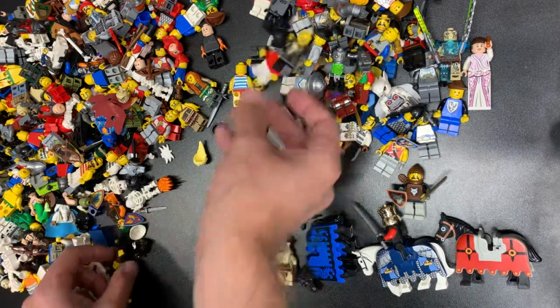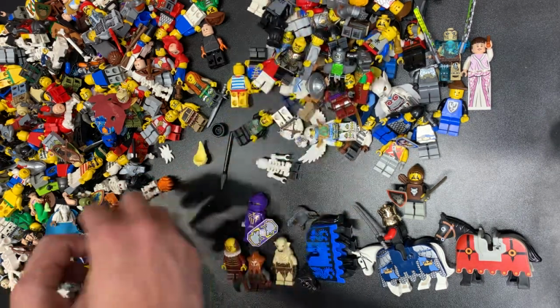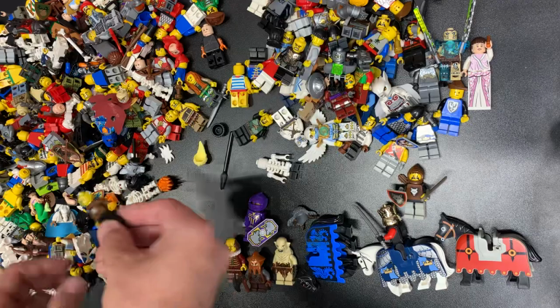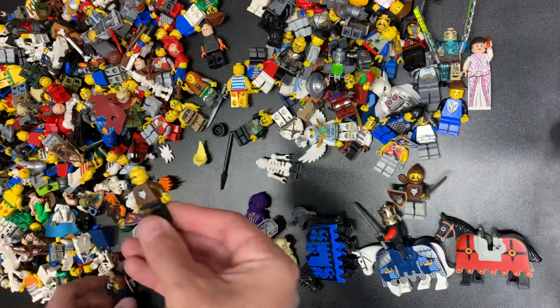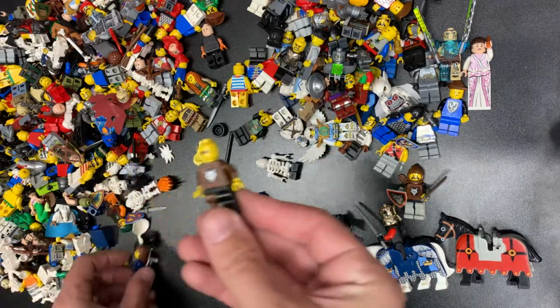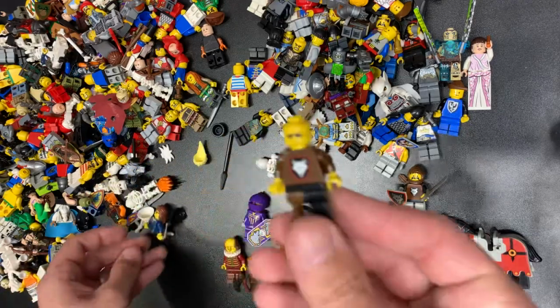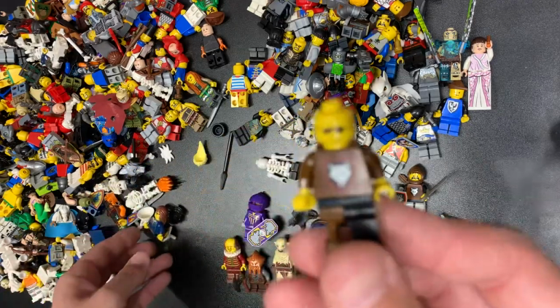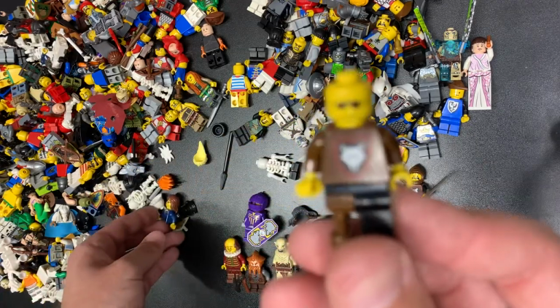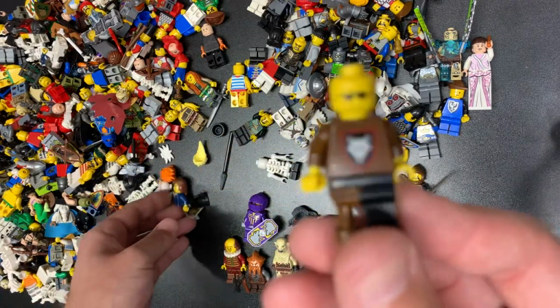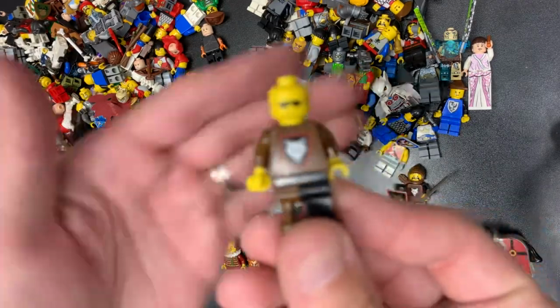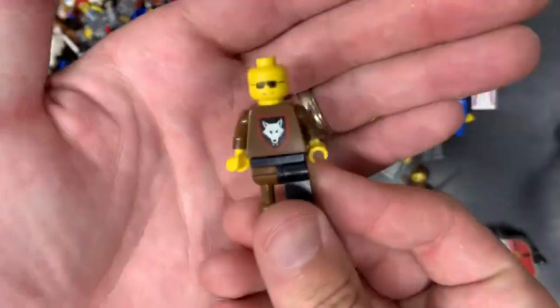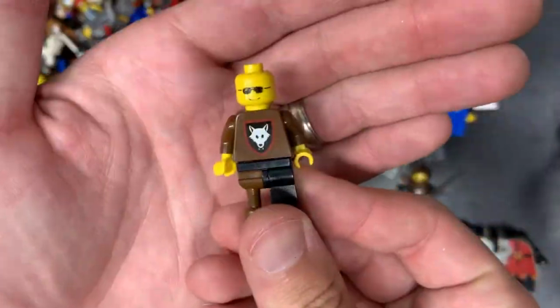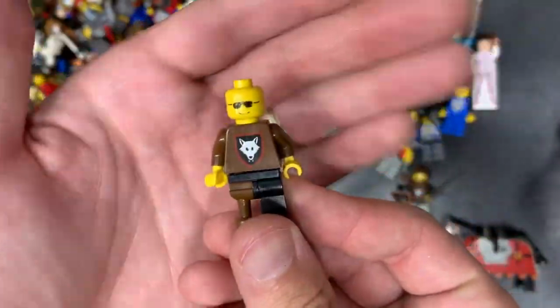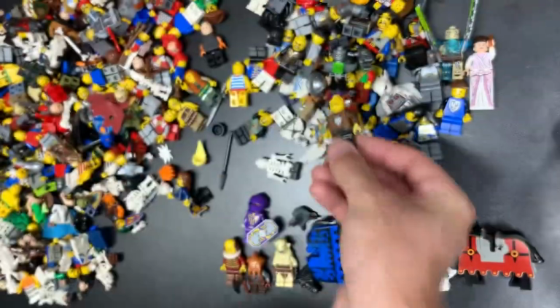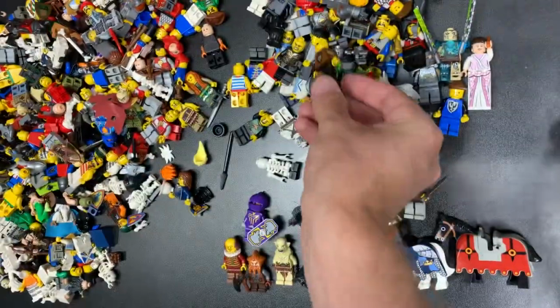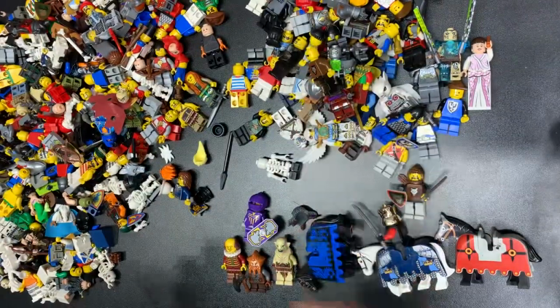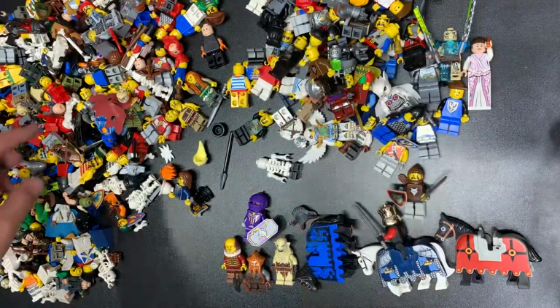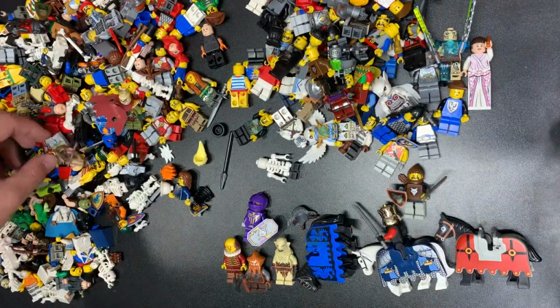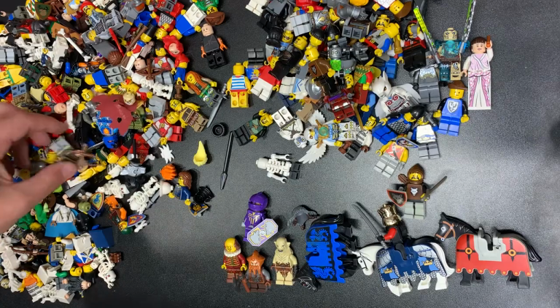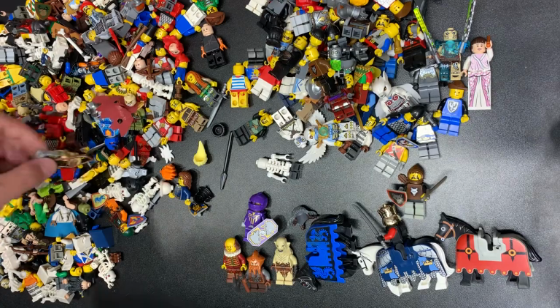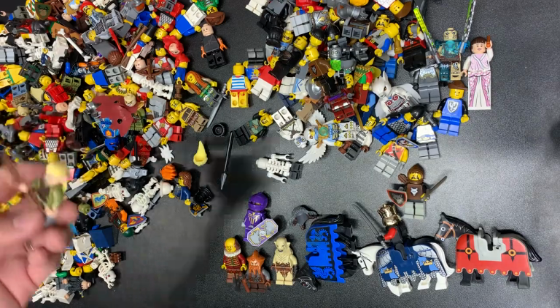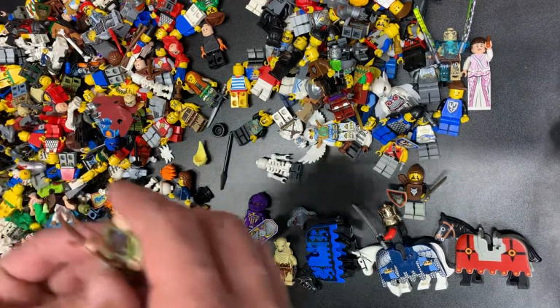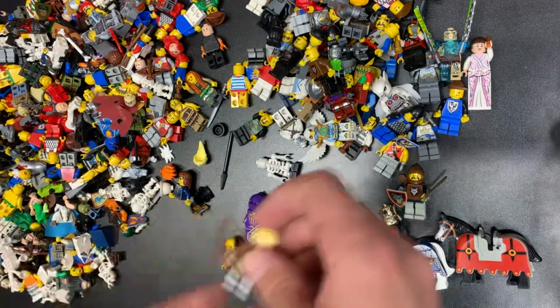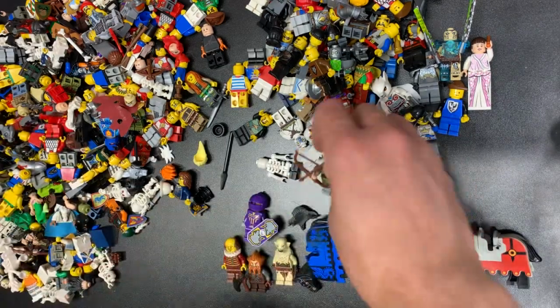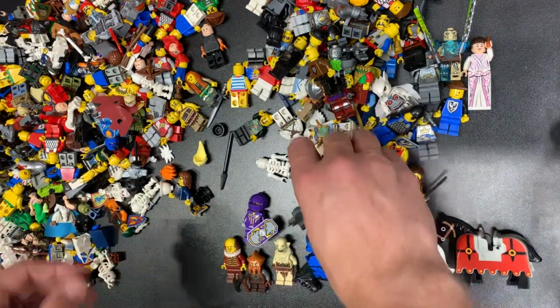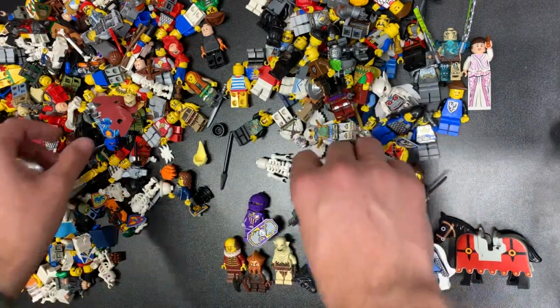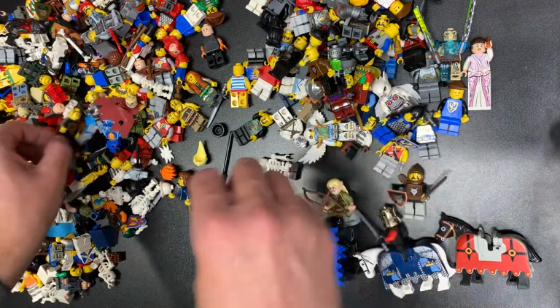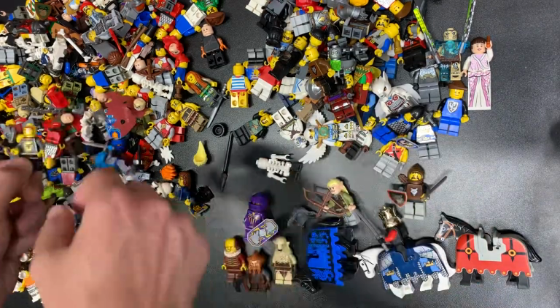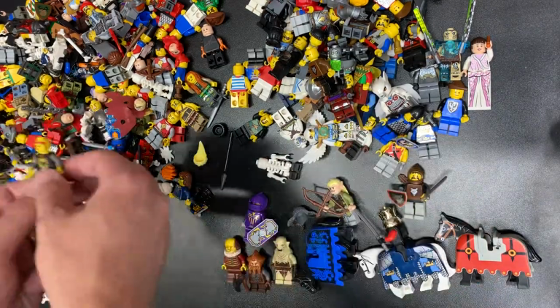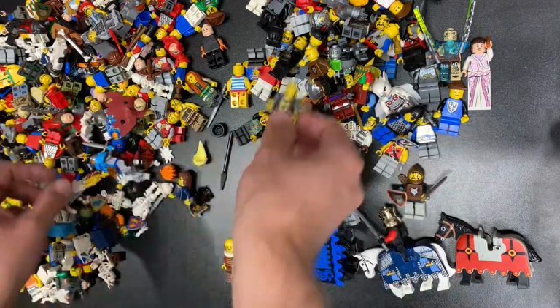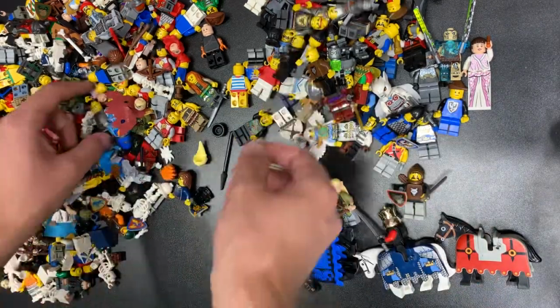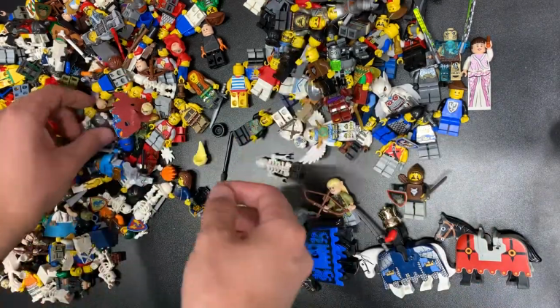More knights, more knights. Look at this guy — Wolfpack. Peg leg Wolfpack. Old school brown too — really good. Legolas — they didn't come like that, but he still looks pretty cool.